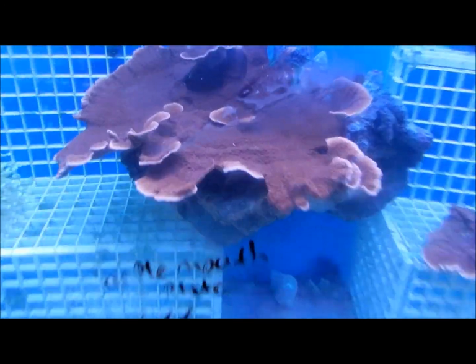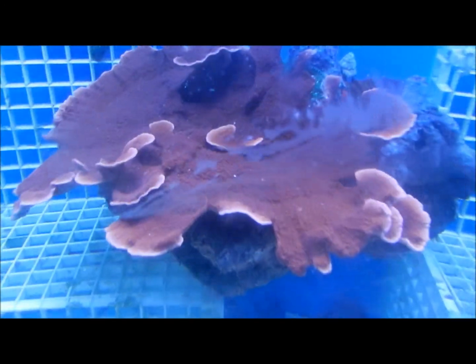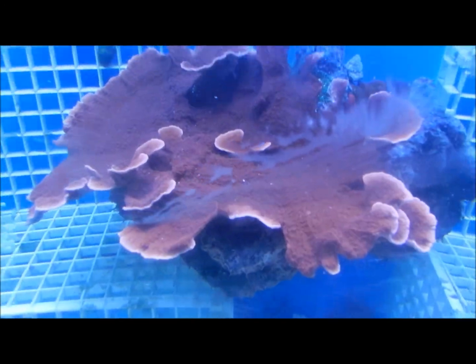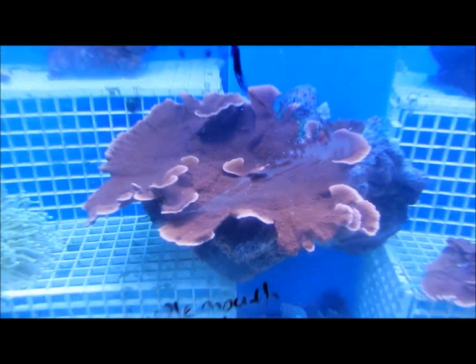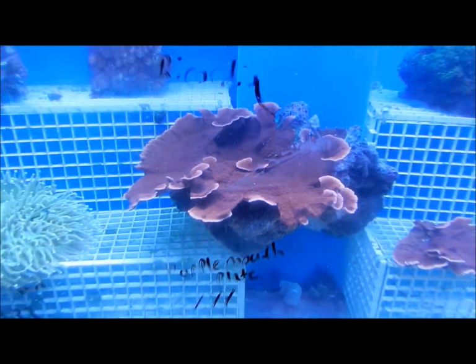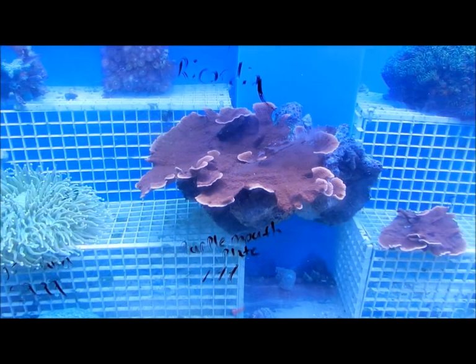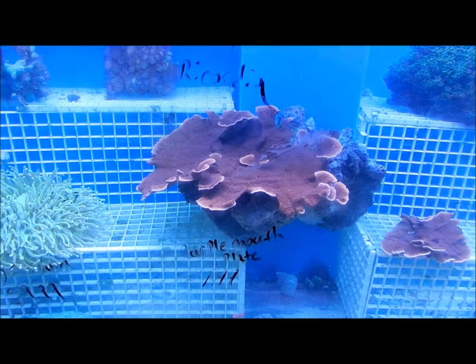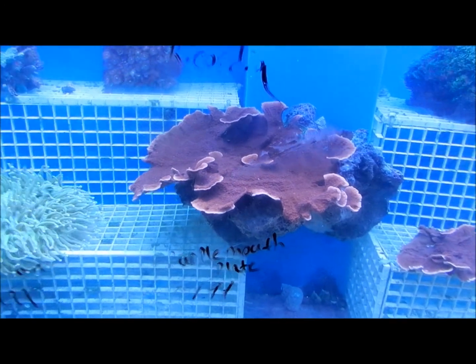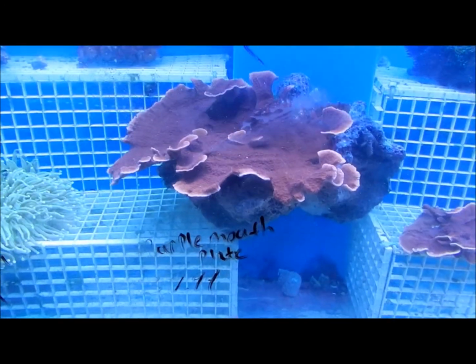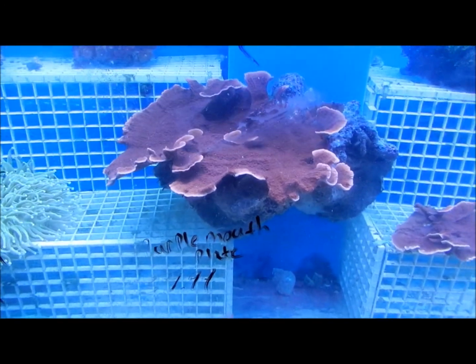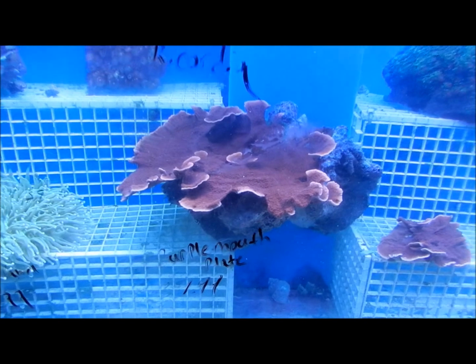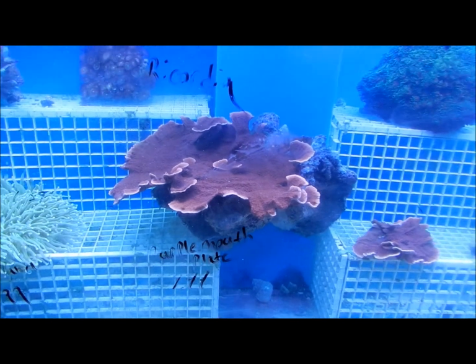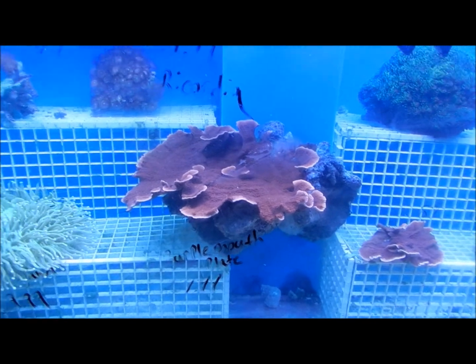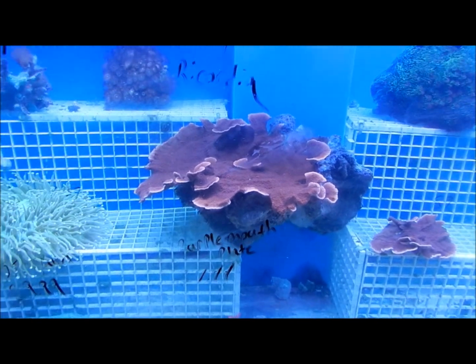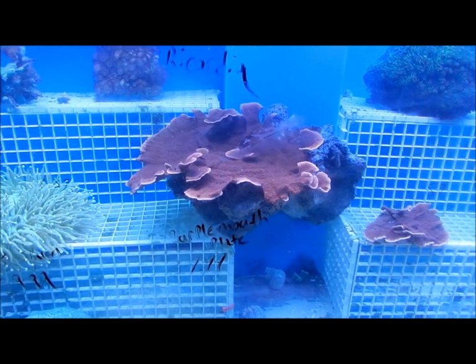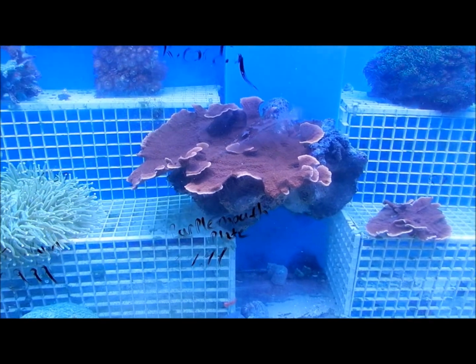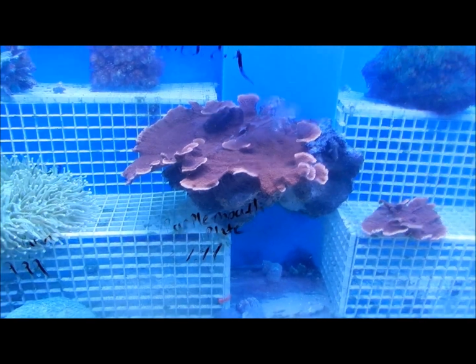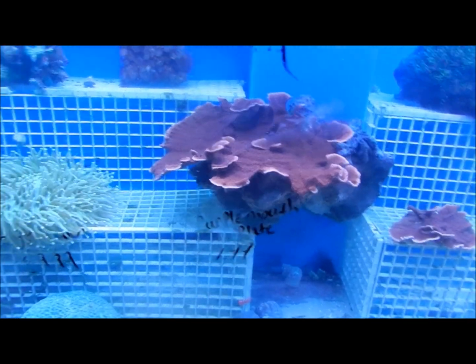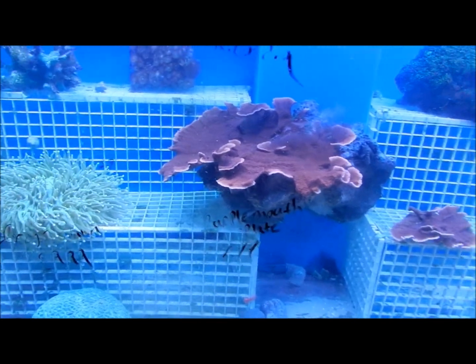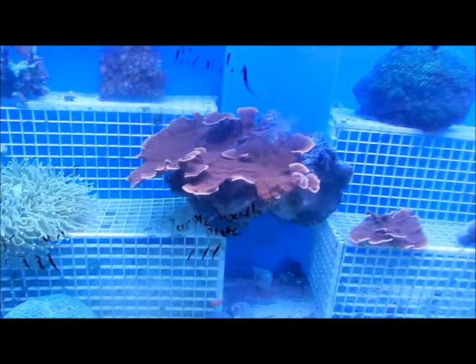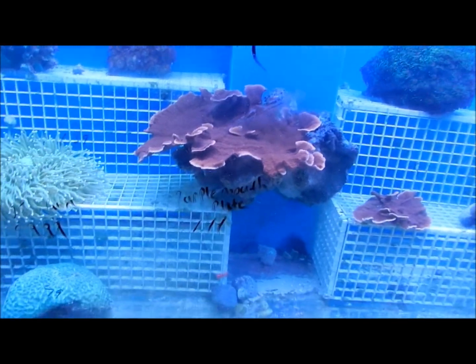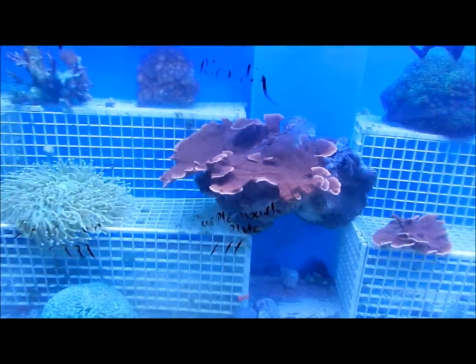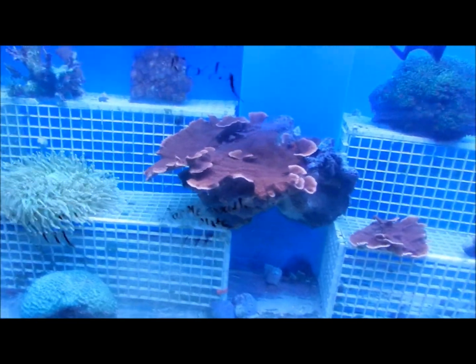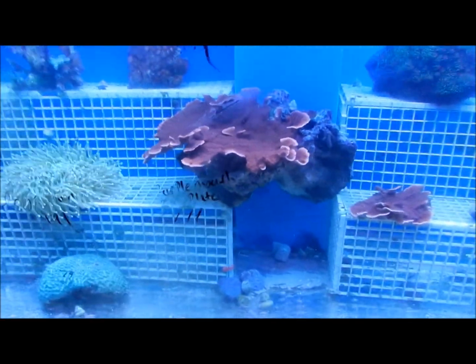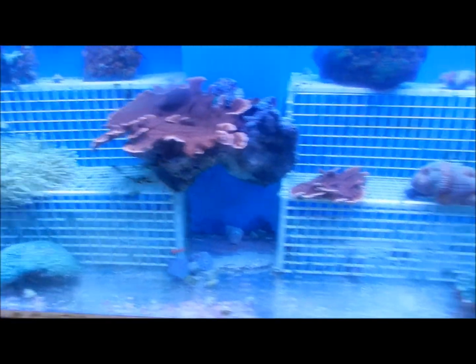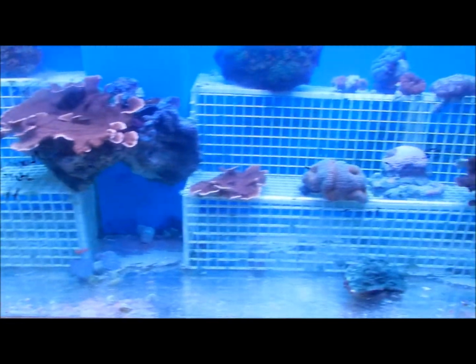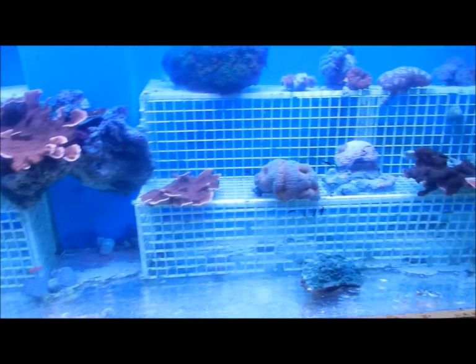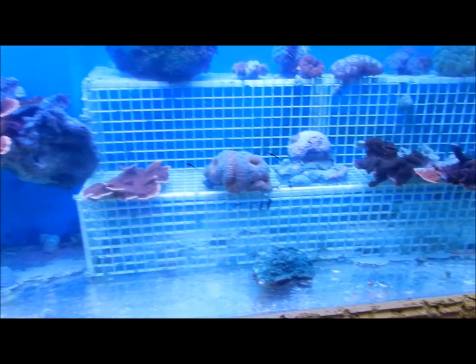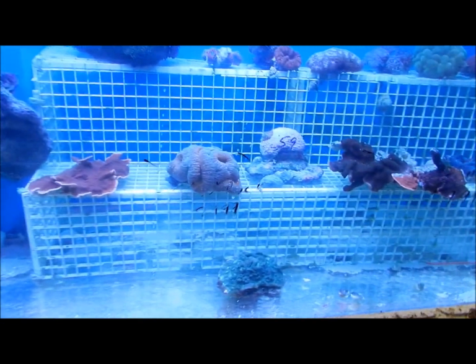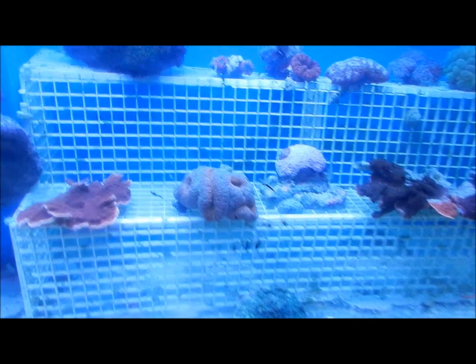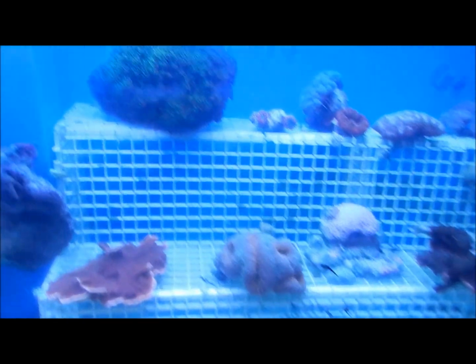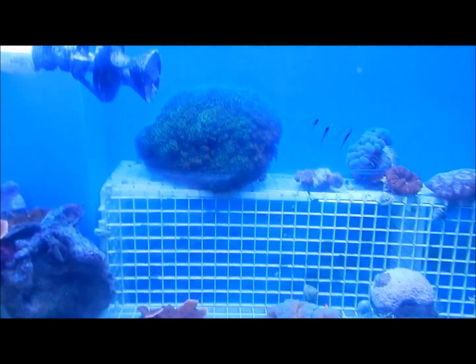$120 for a nice little piece of live rock — see how big that piece is. Of course, these are other tanks here.